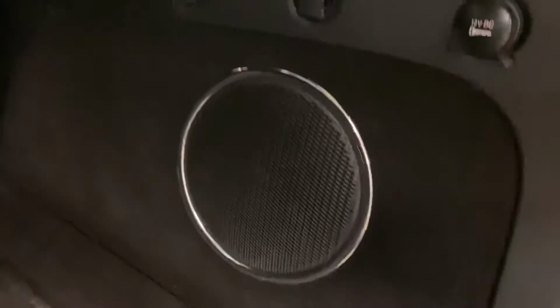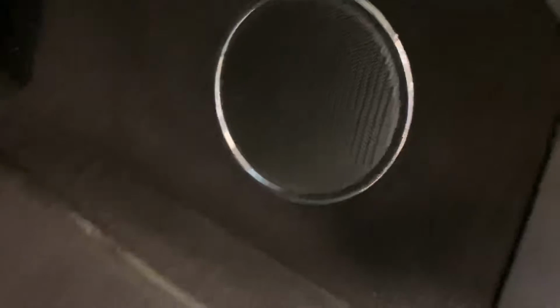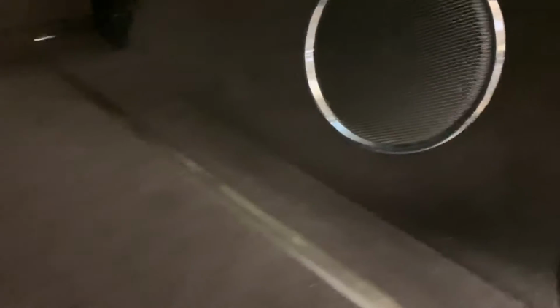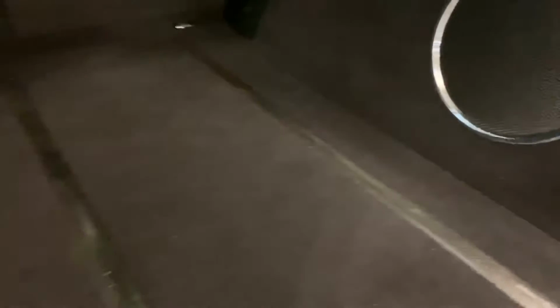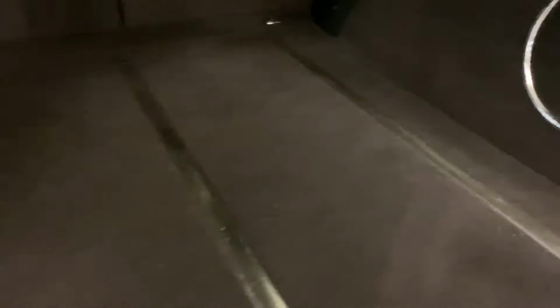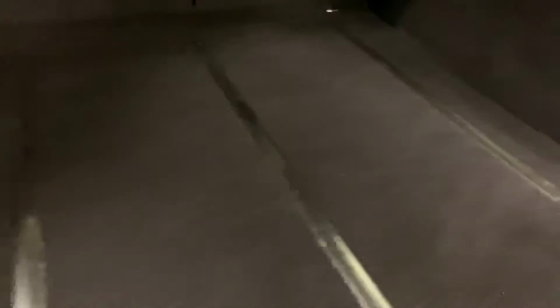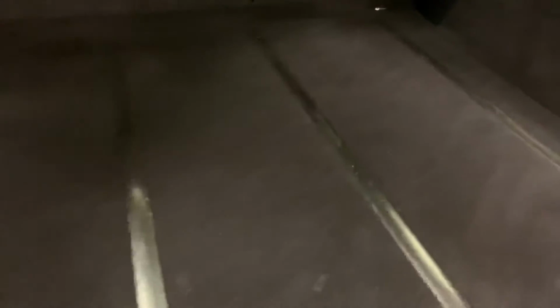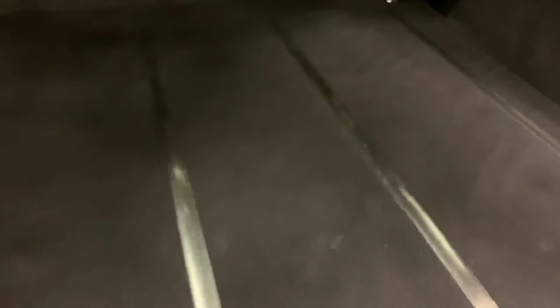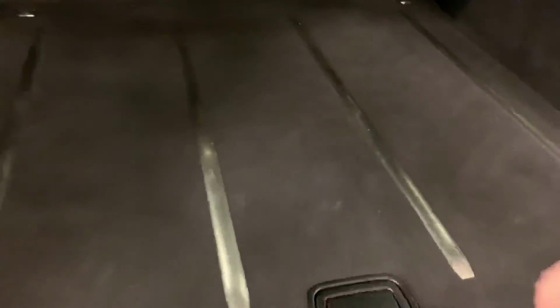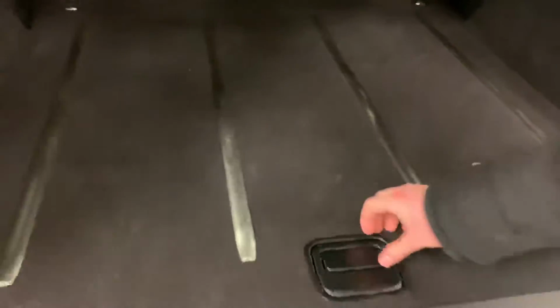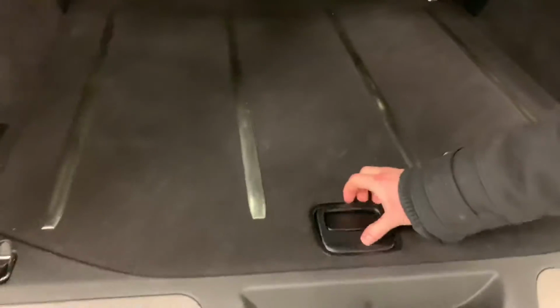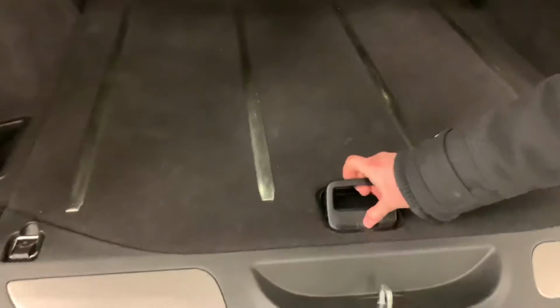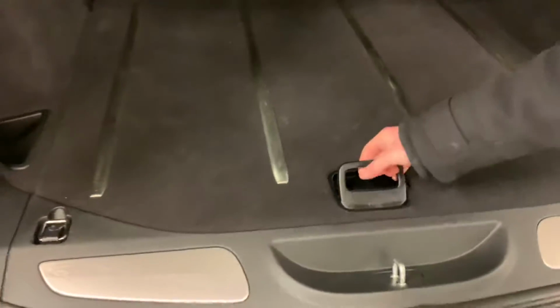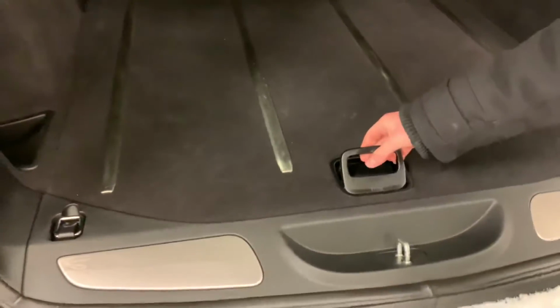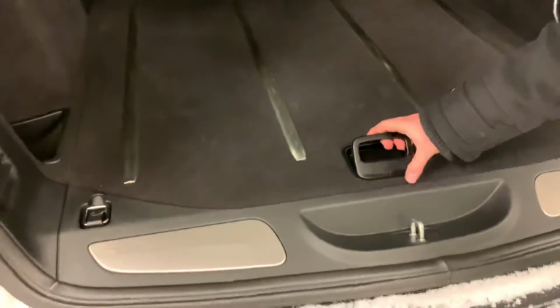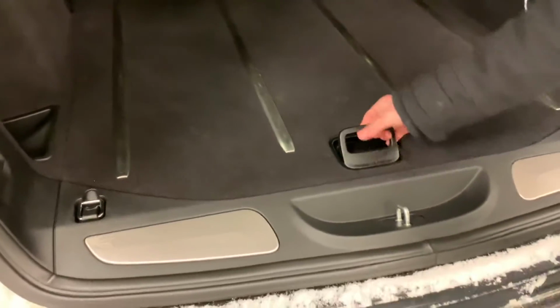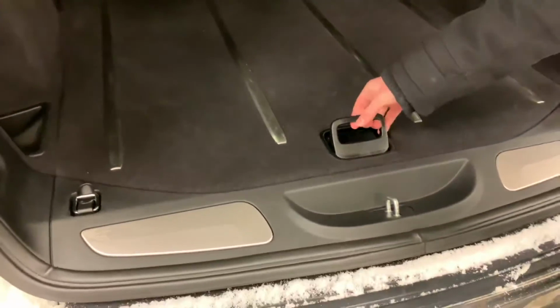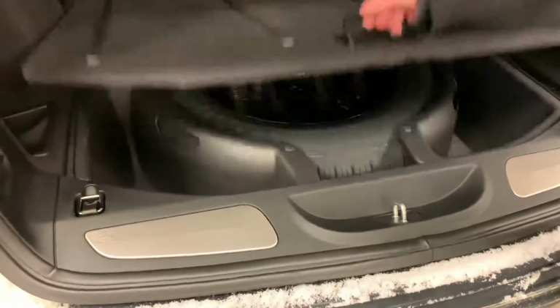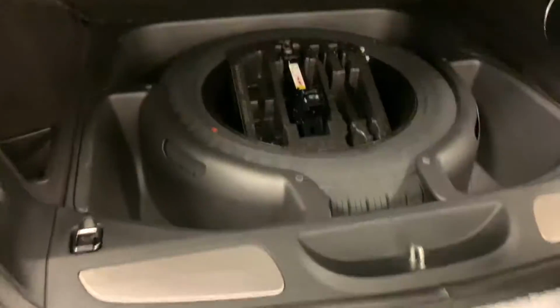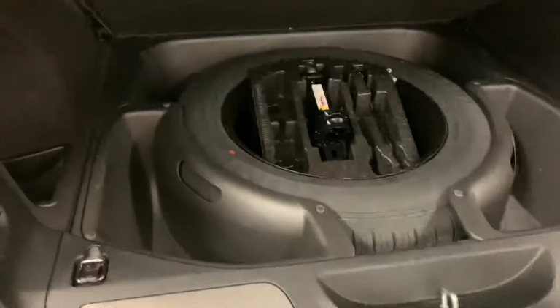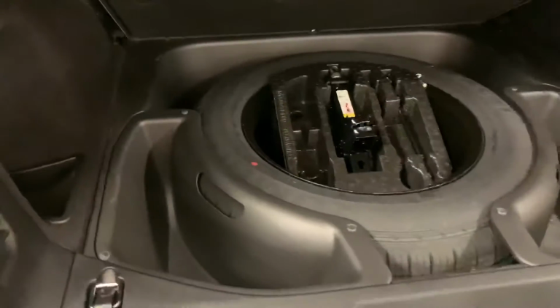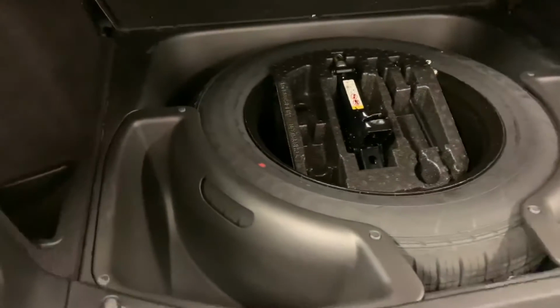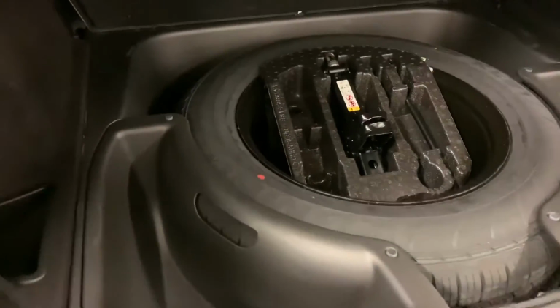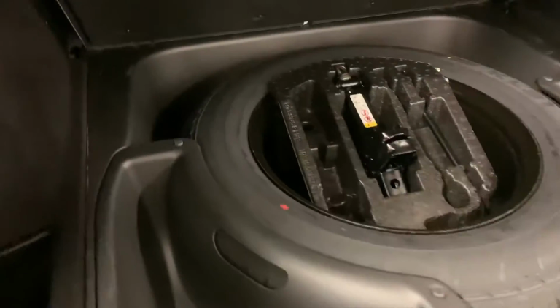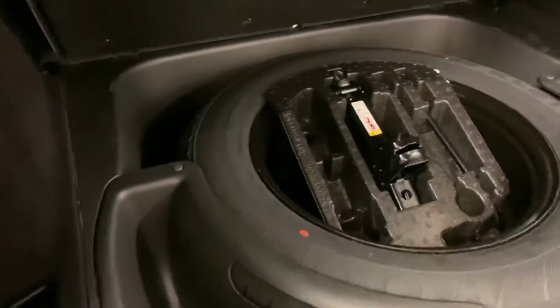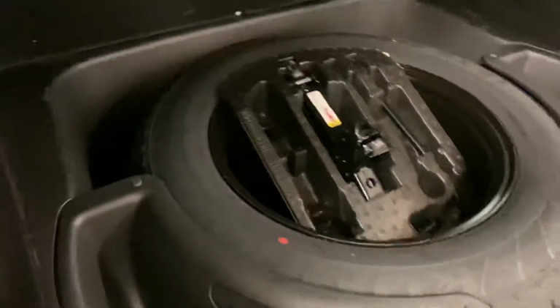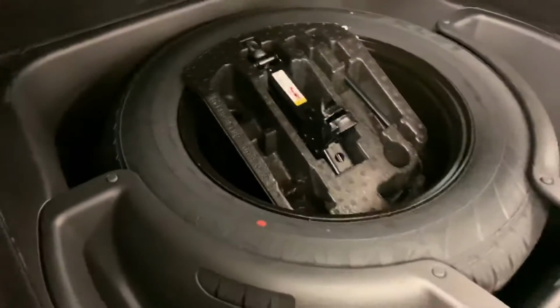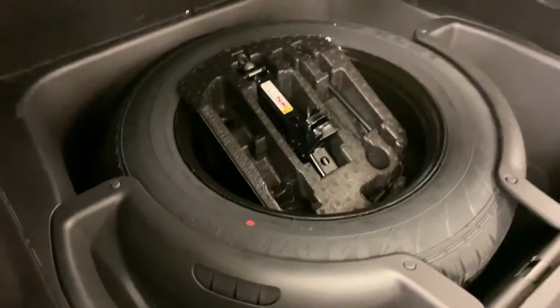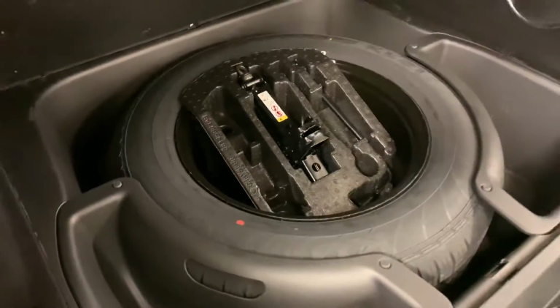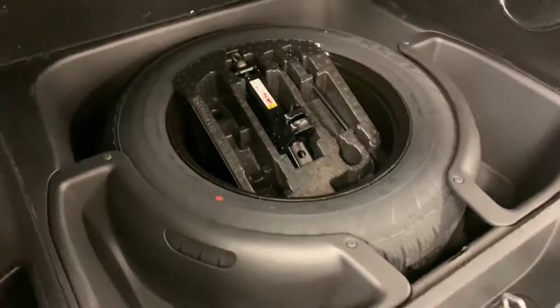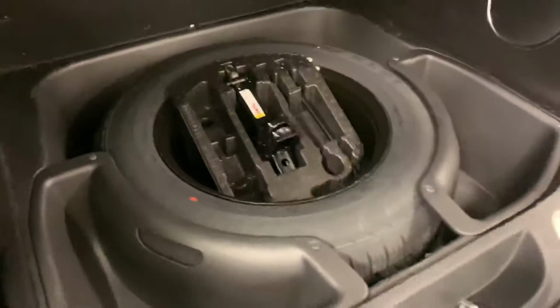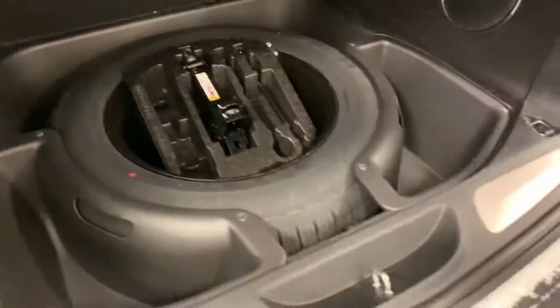You also get a built-in subwoofer — the sound system on these guys sounds absolutely amazing. Underneath here, you get your jack and spare tire with some extra cargo space as well.